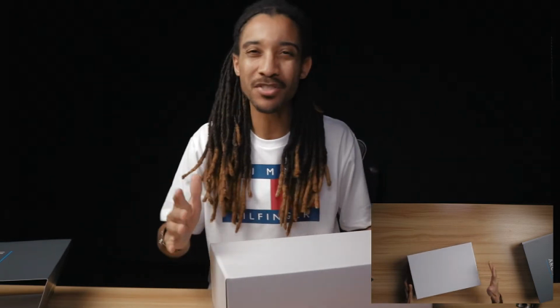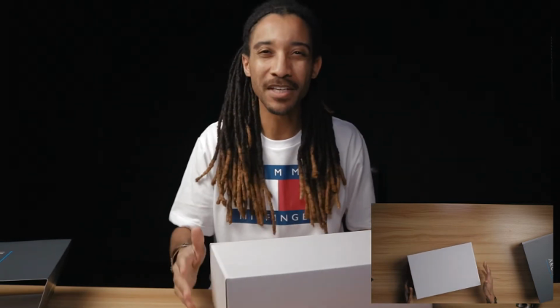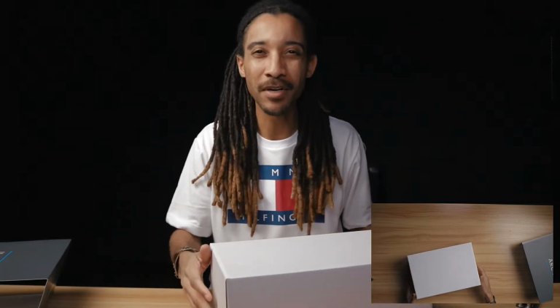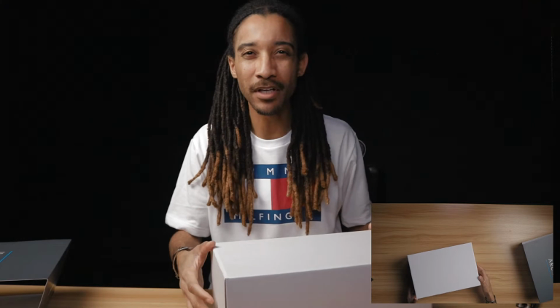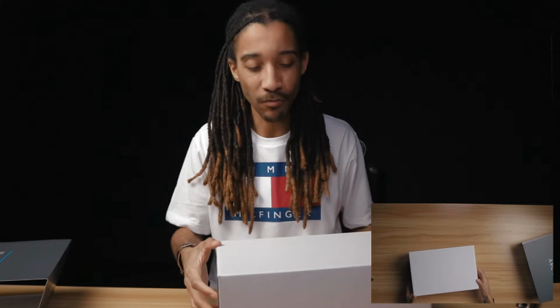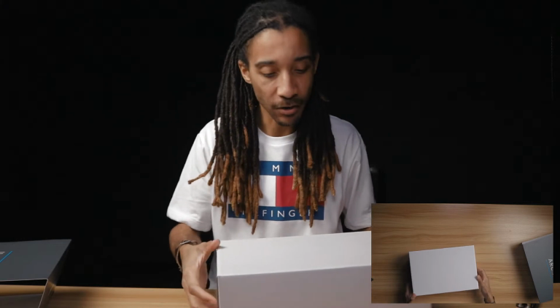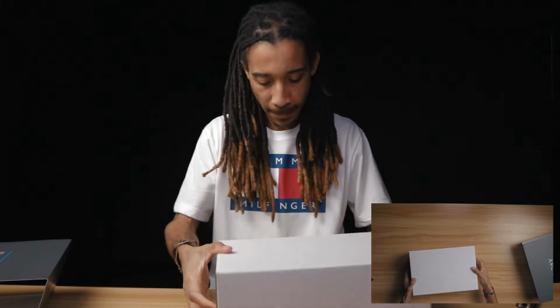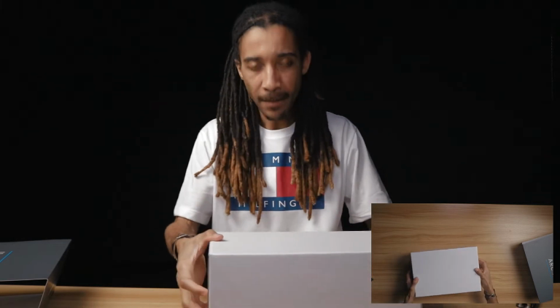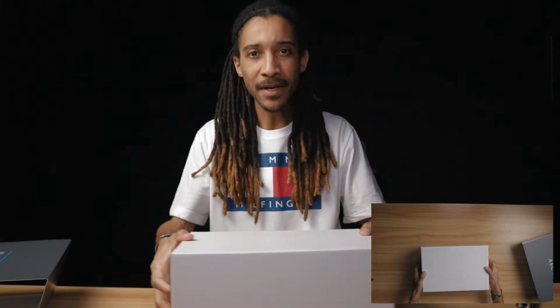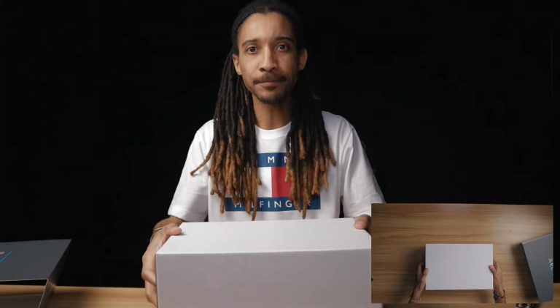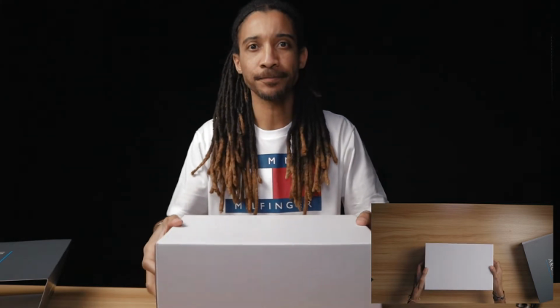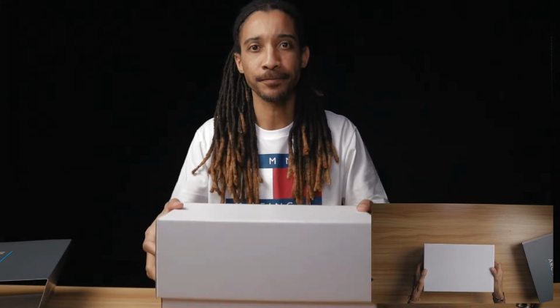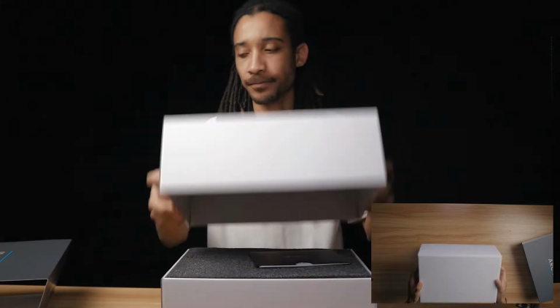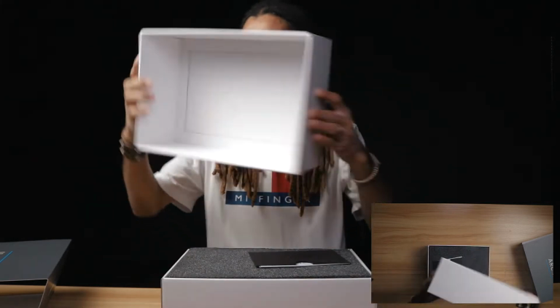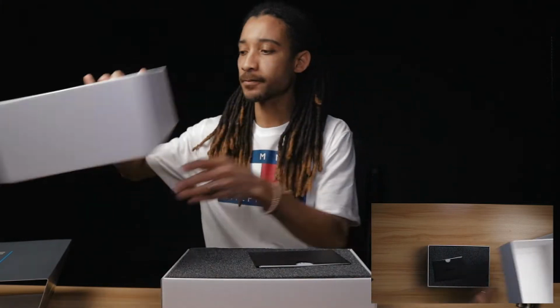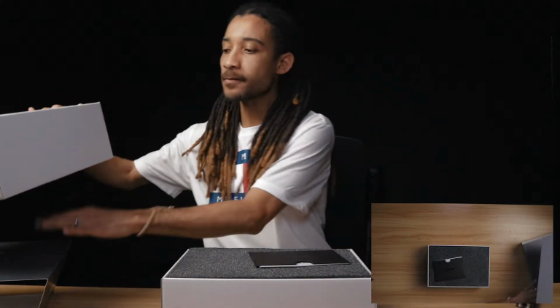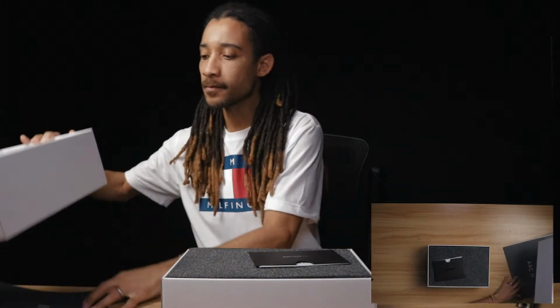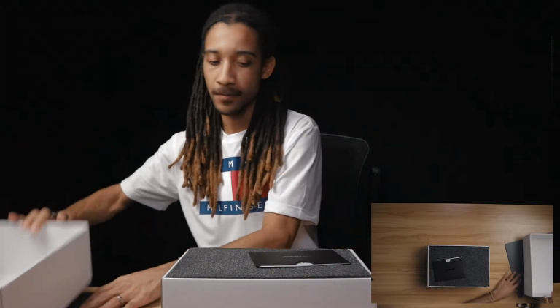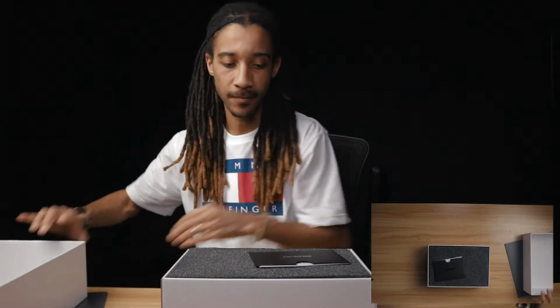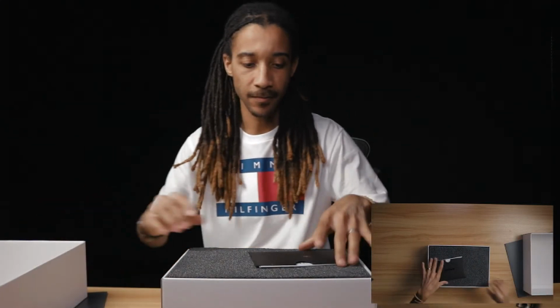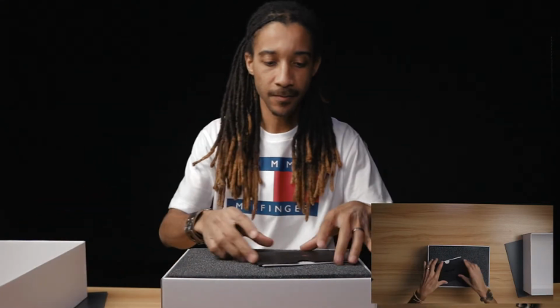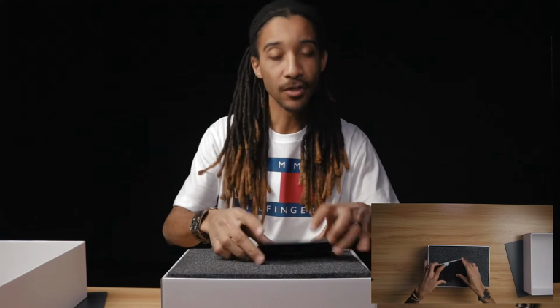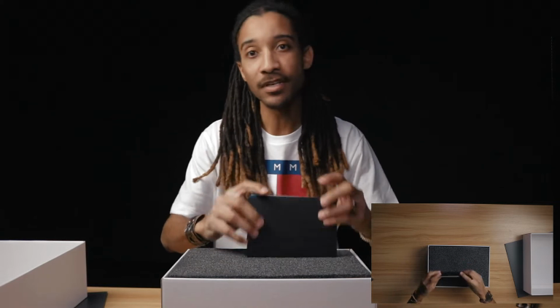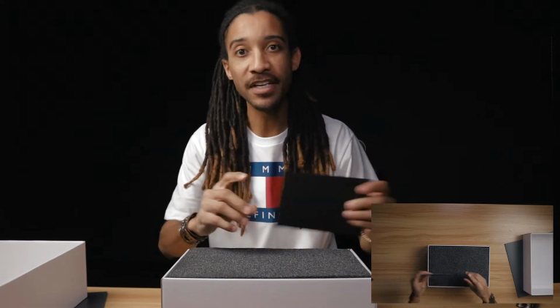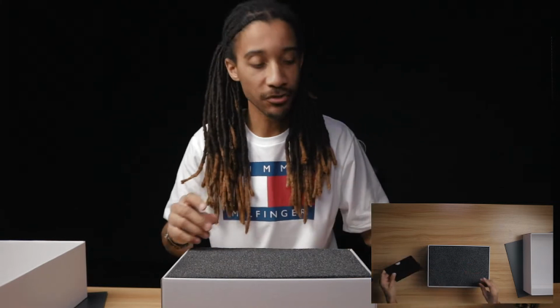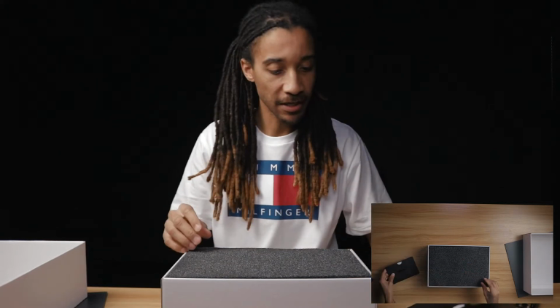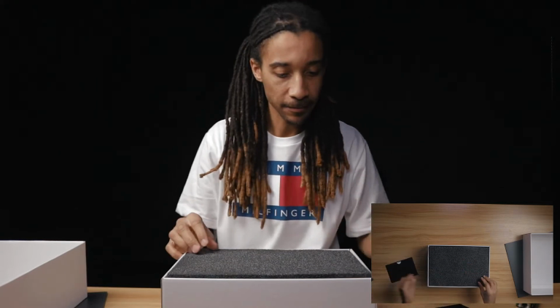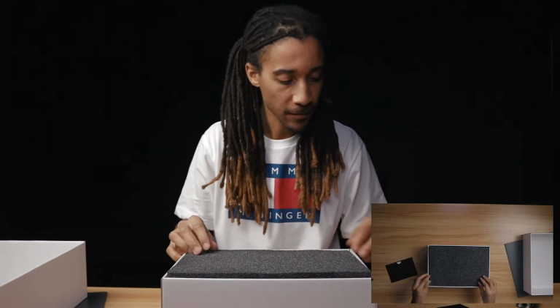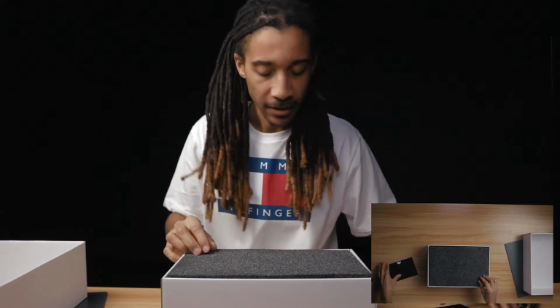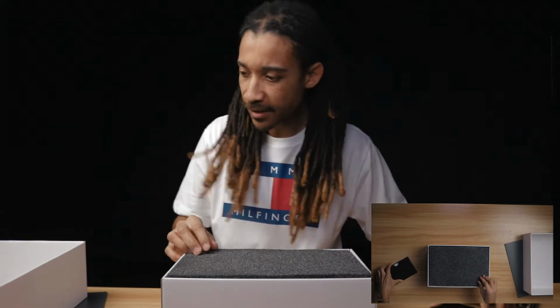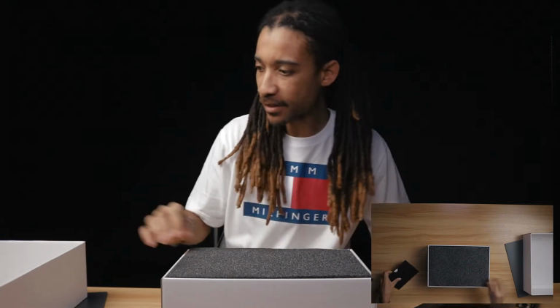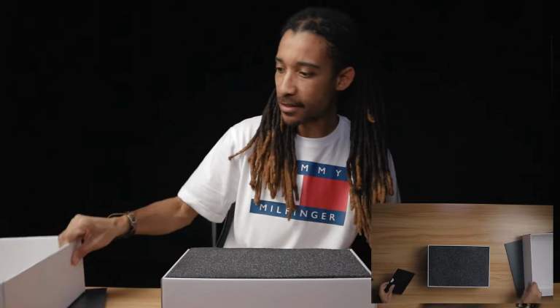Most of it came directly from Rhino, but gotta save where you can. Let's see what's in here.